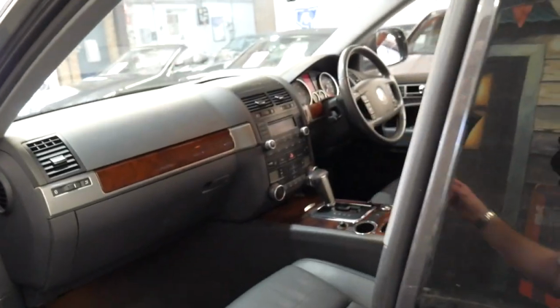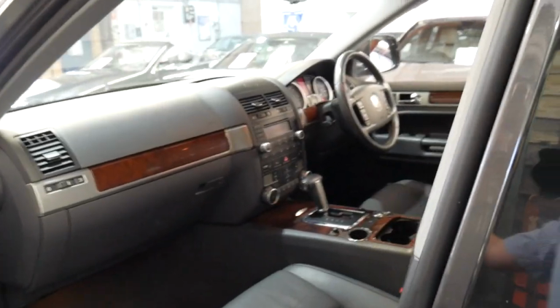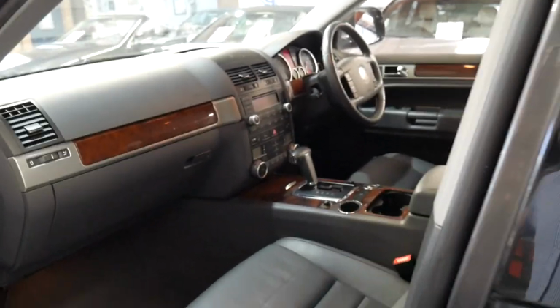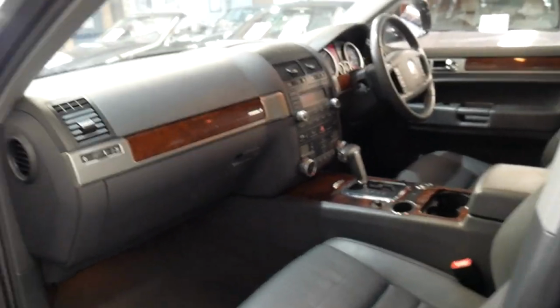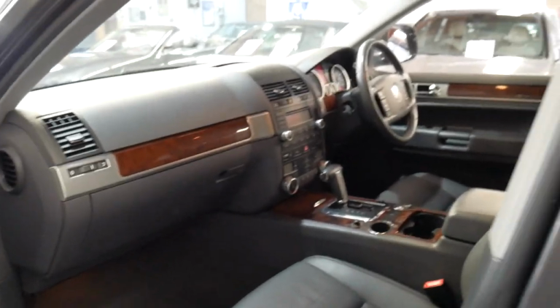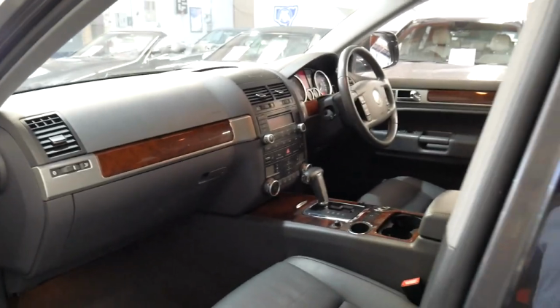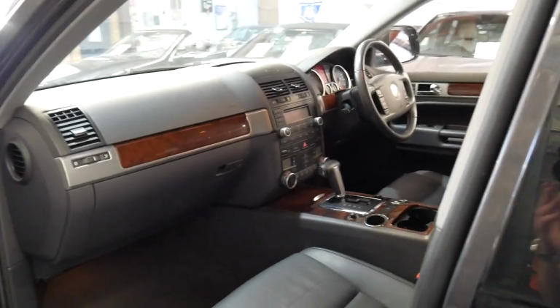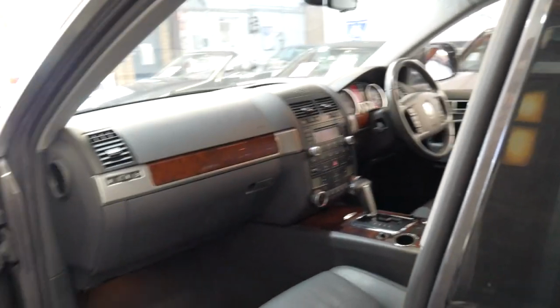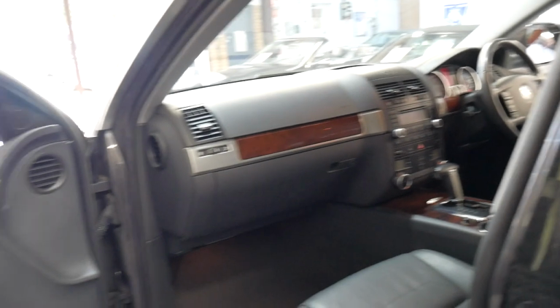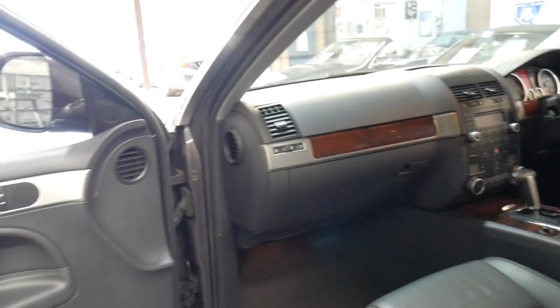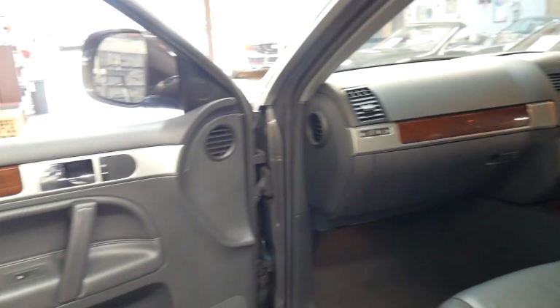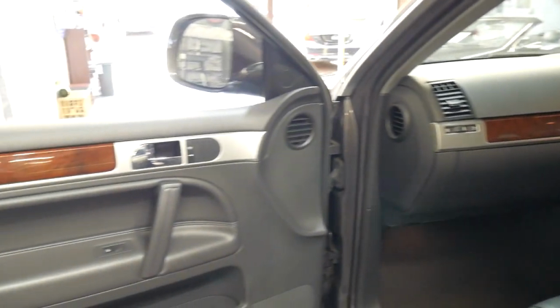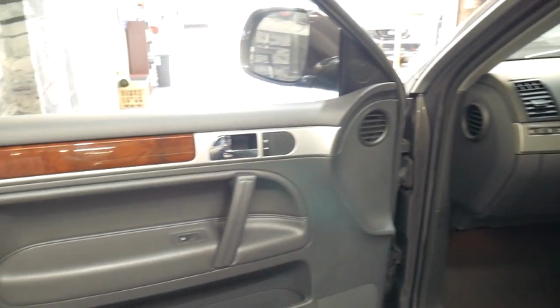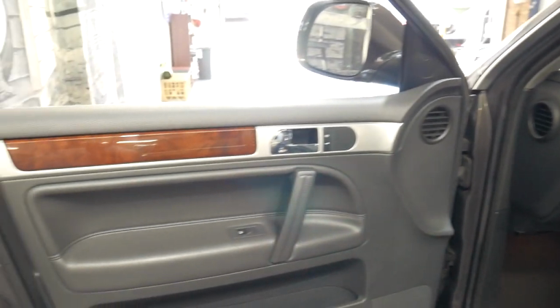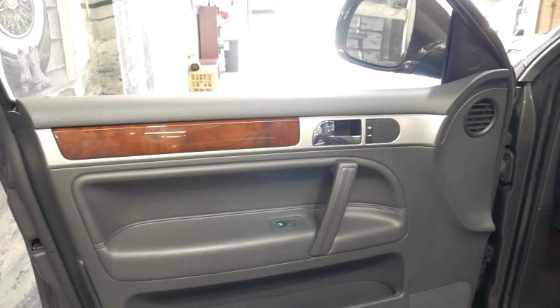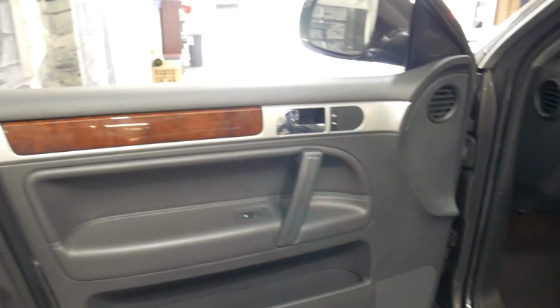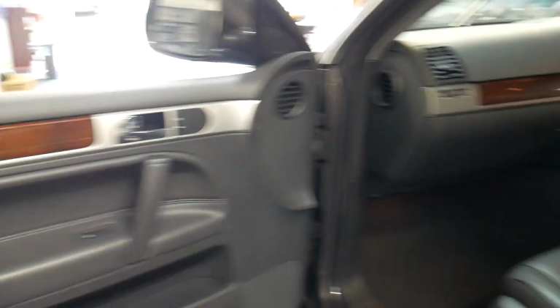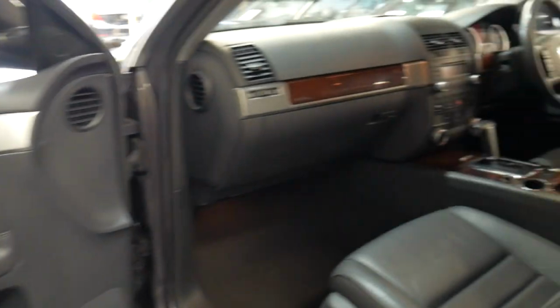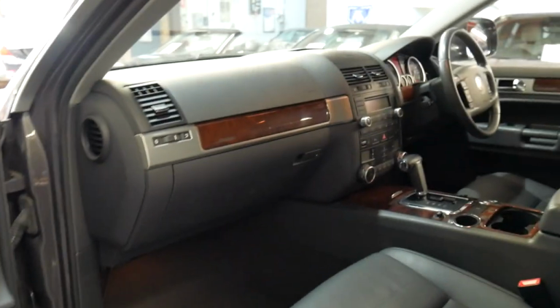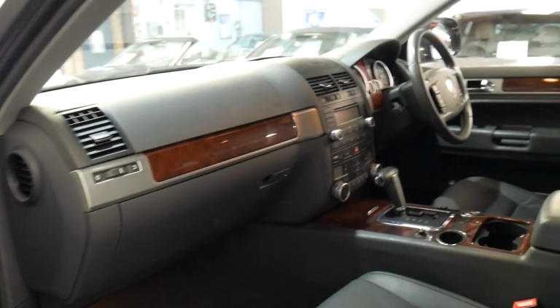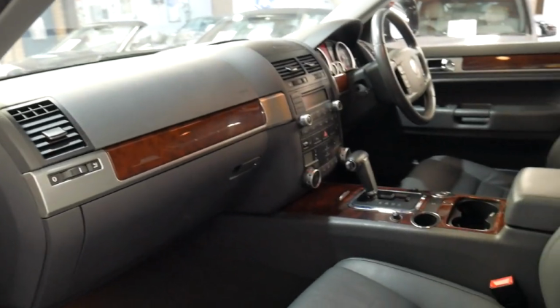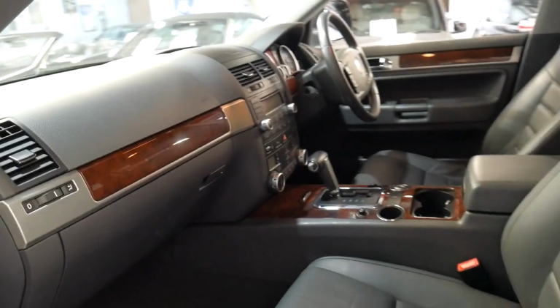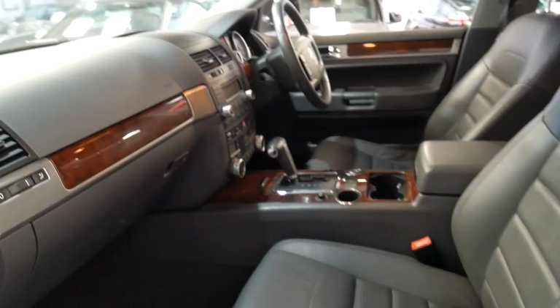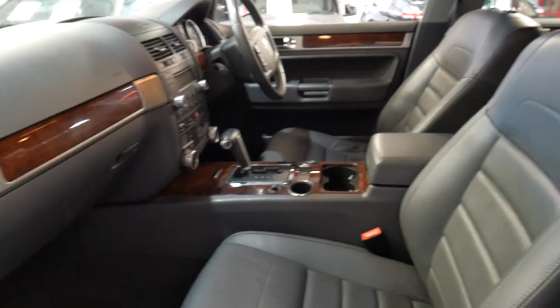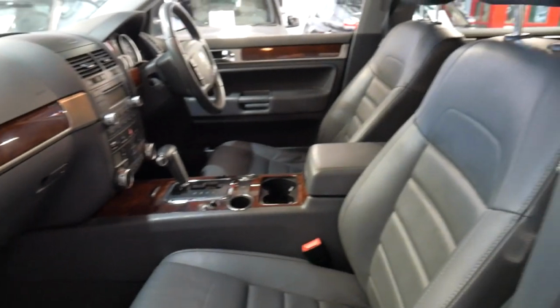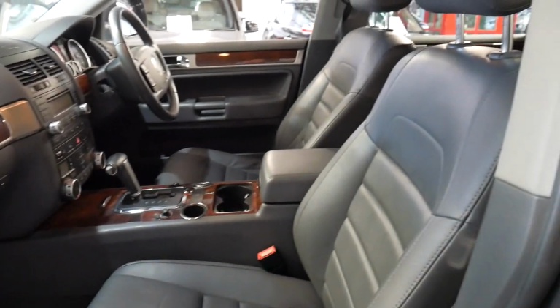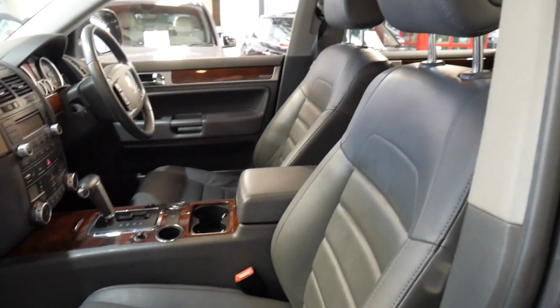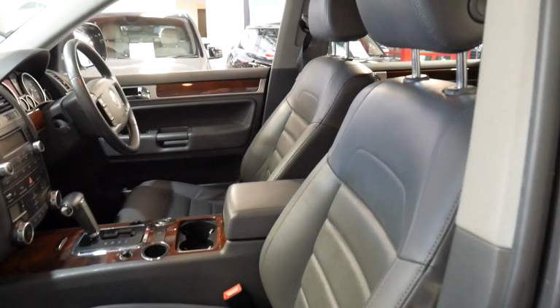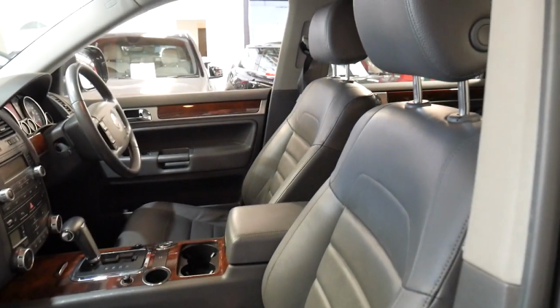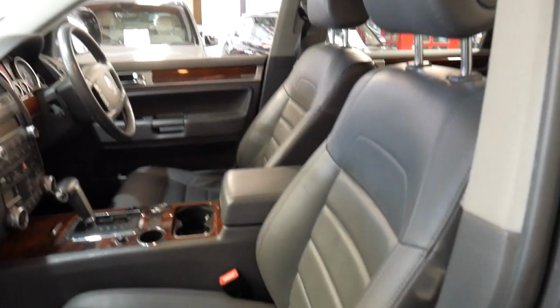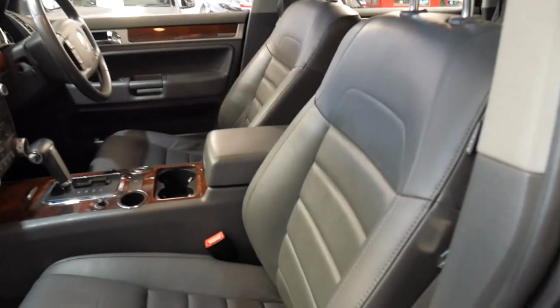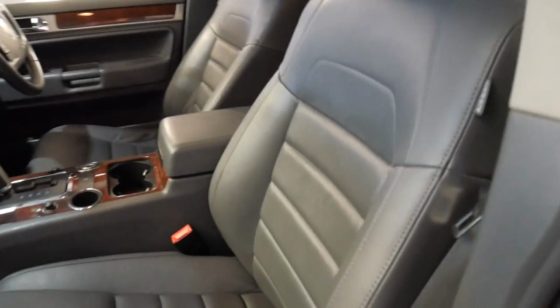I've driven it myself and, as I said, I should know how it should drive. We've had them before and I've got a Cayenne with the same running gear. It's absolutely beautiful.